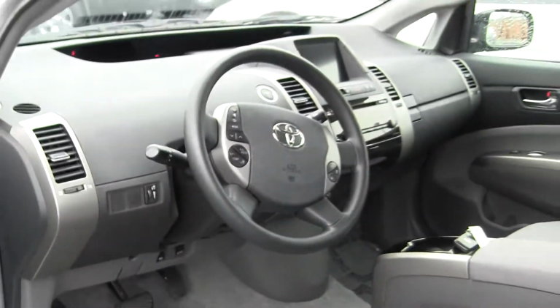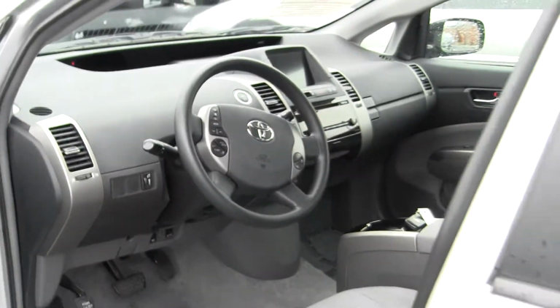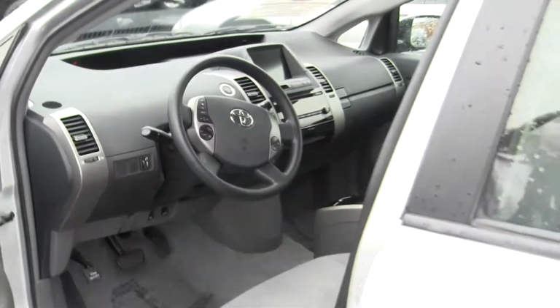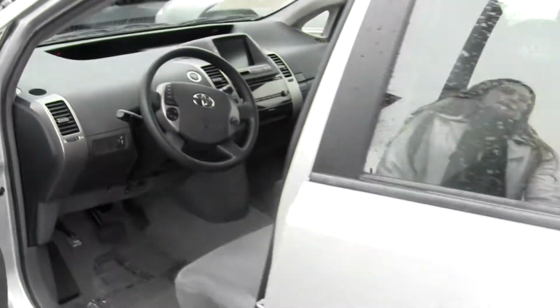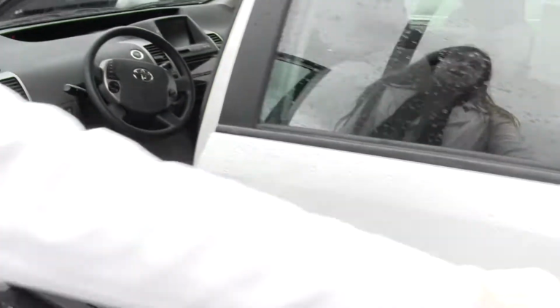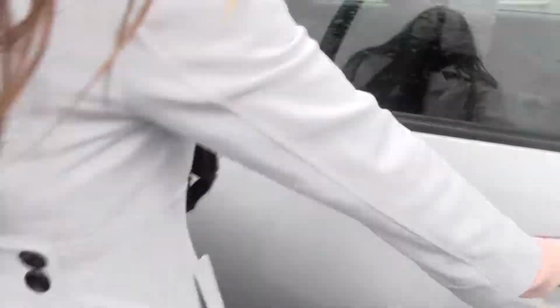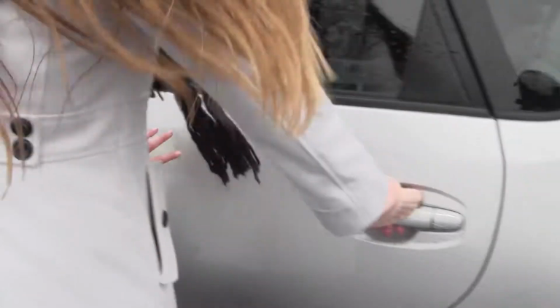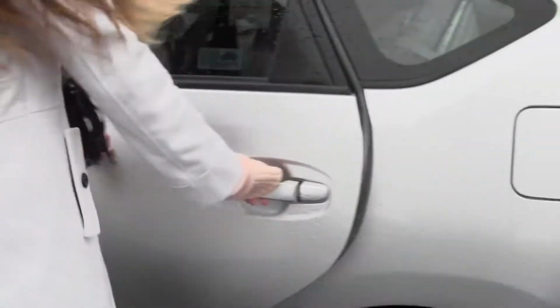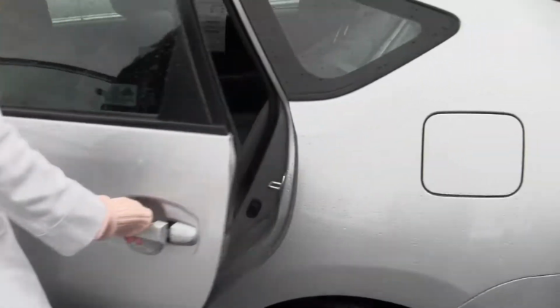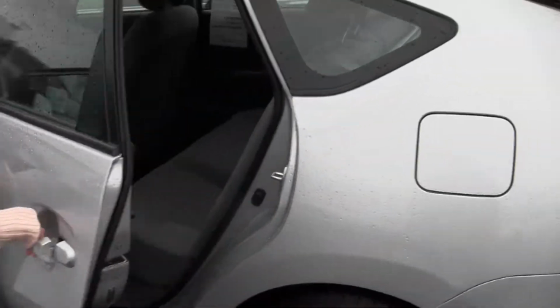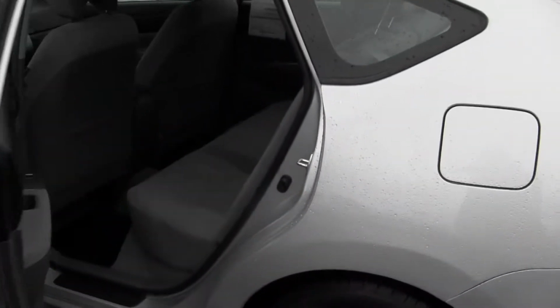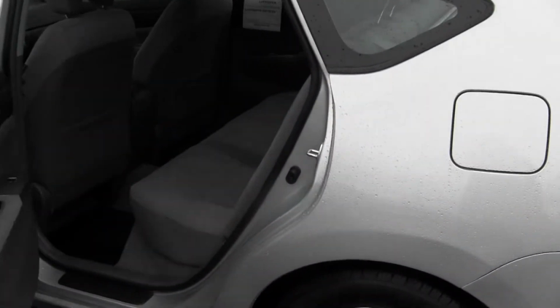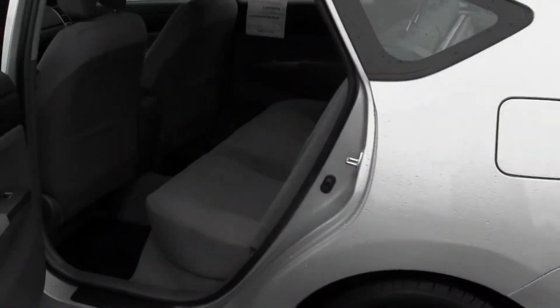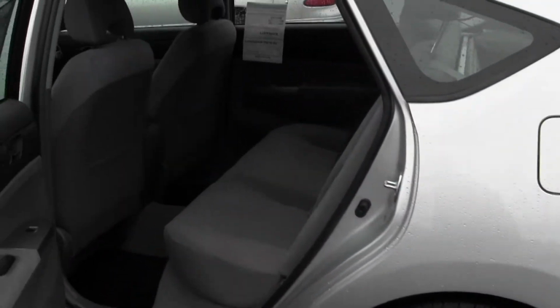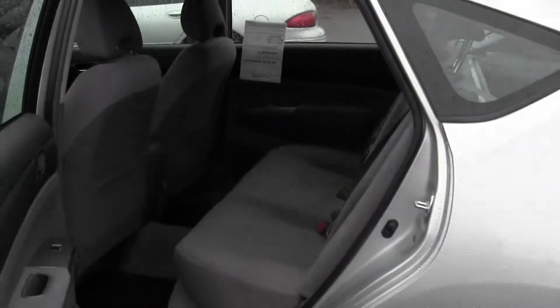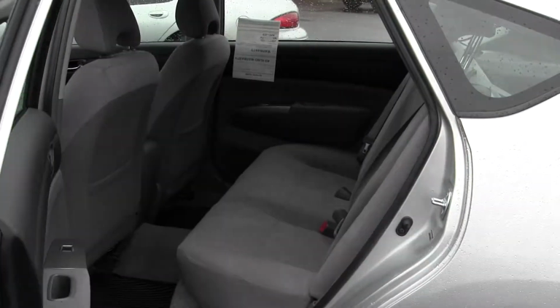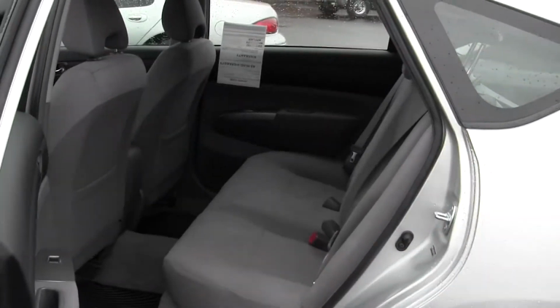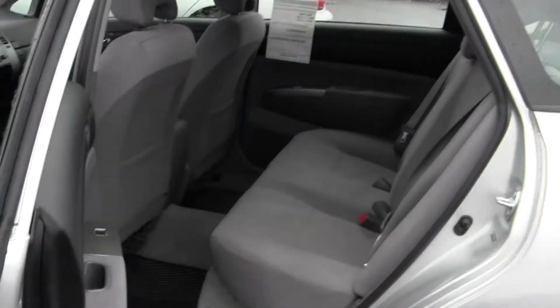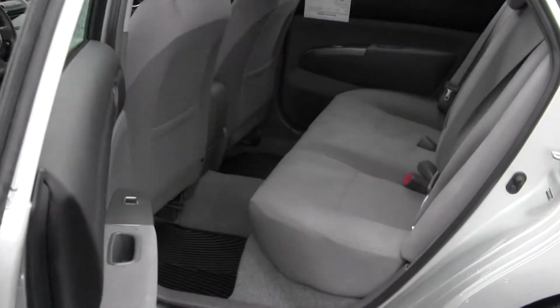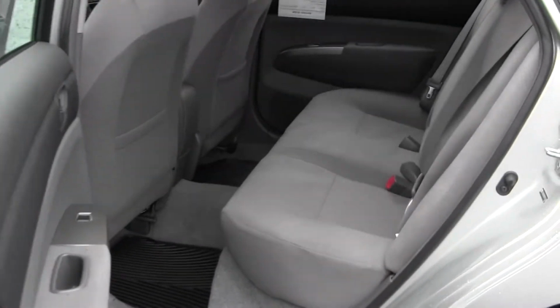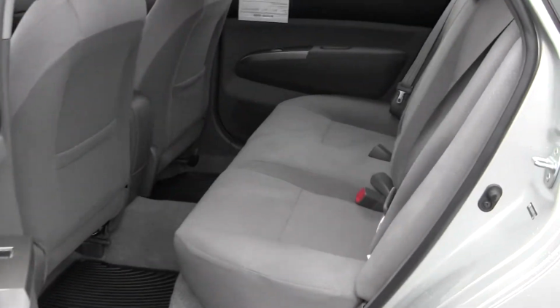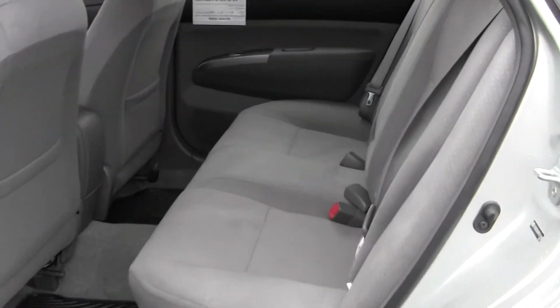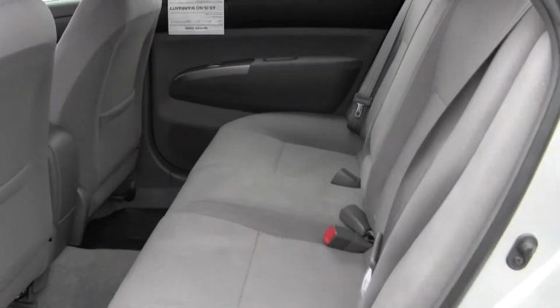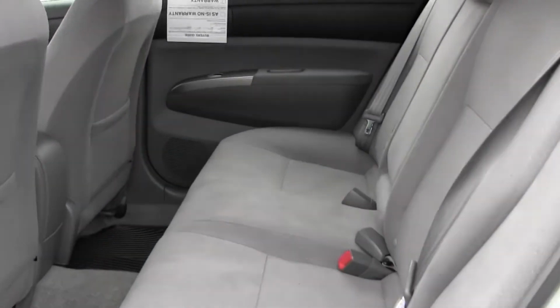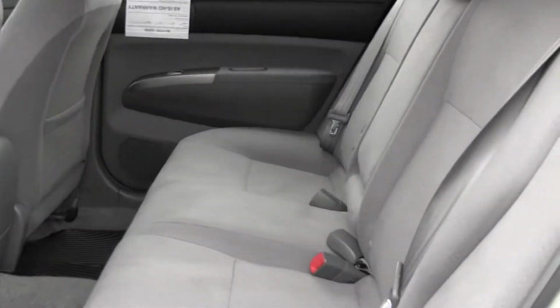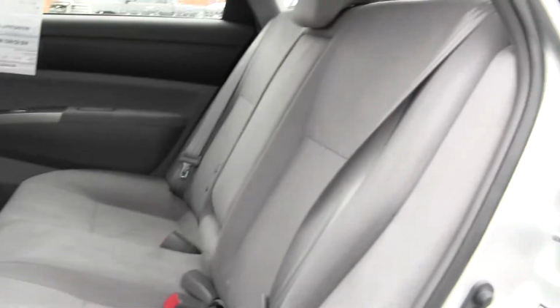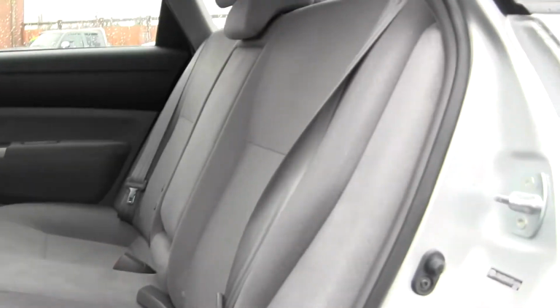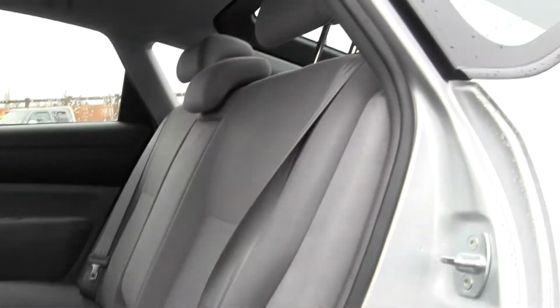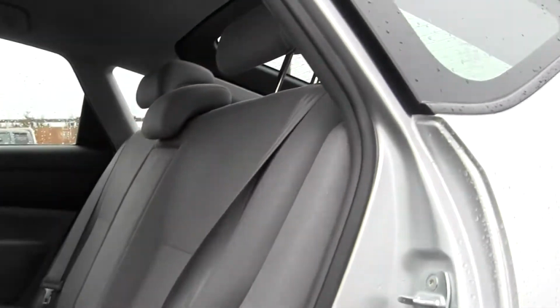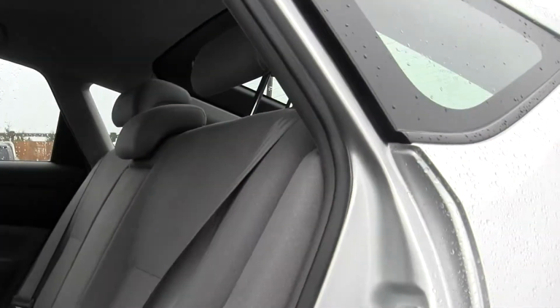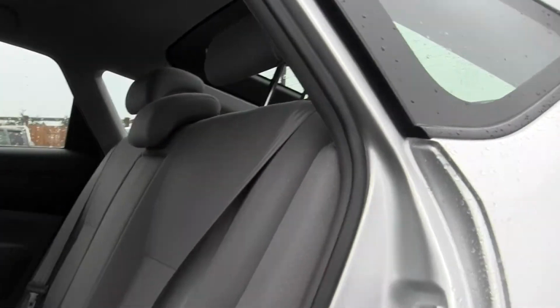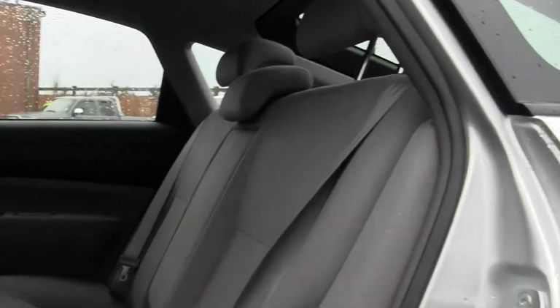Moving on to the back seat. The back seat seats three, which means this vehicle is able to seat five full-size adults — great for families and road trips with friends.